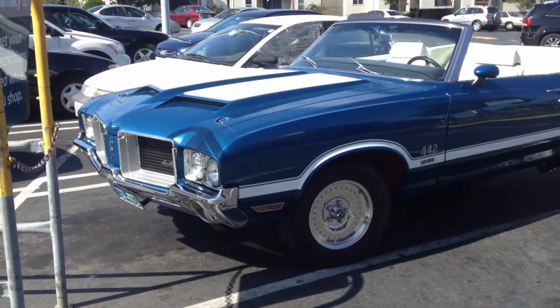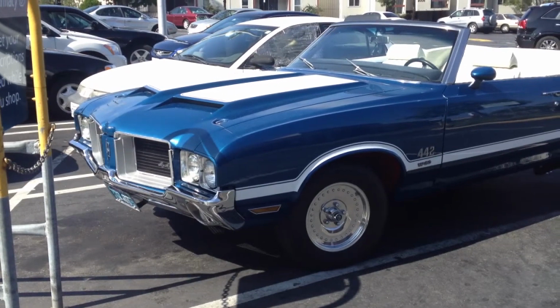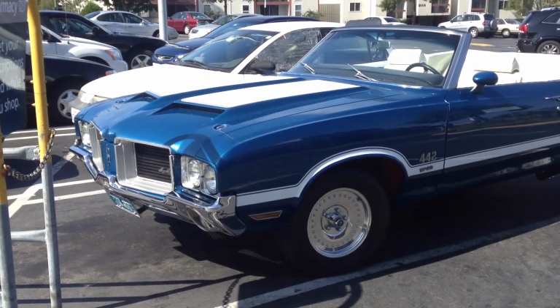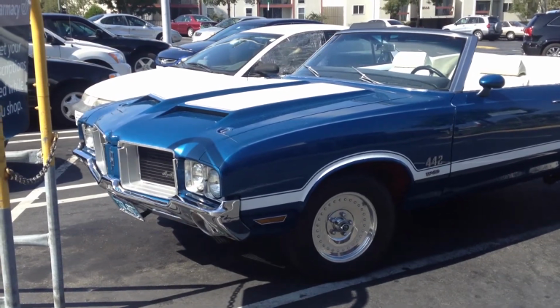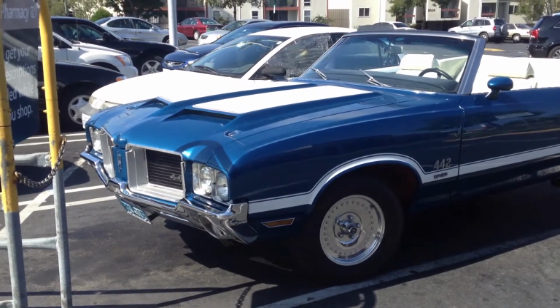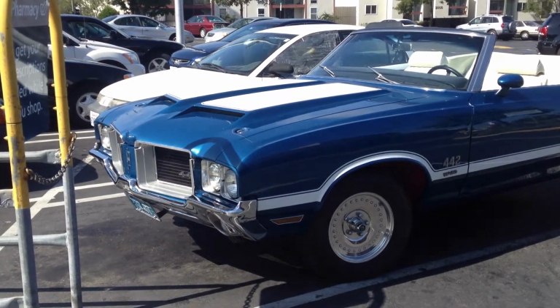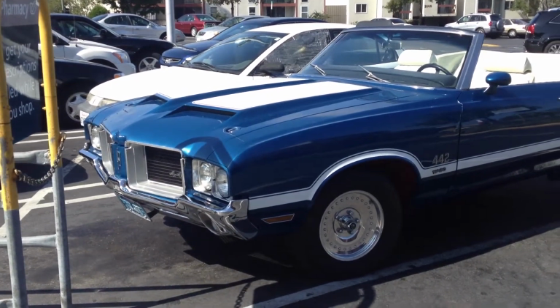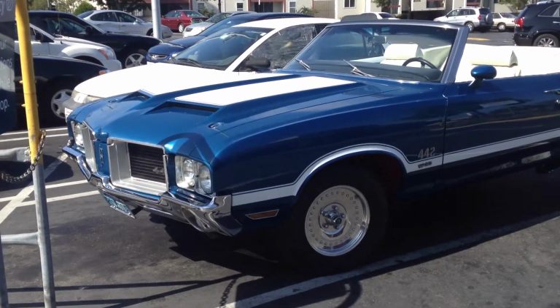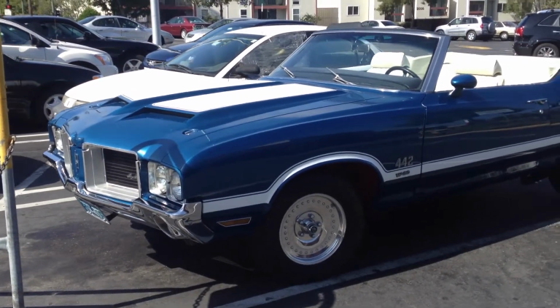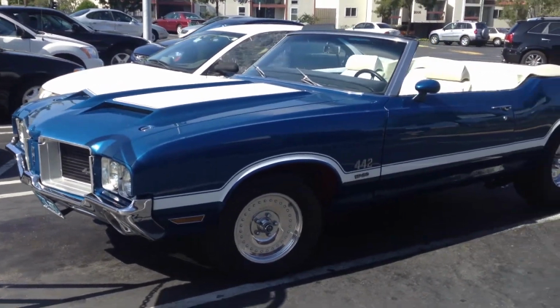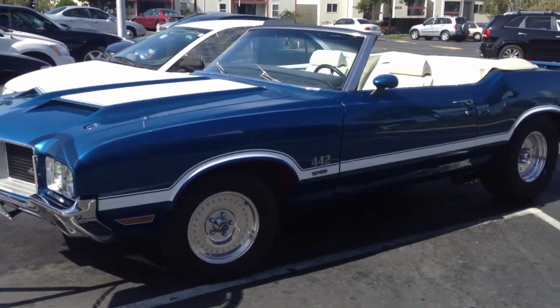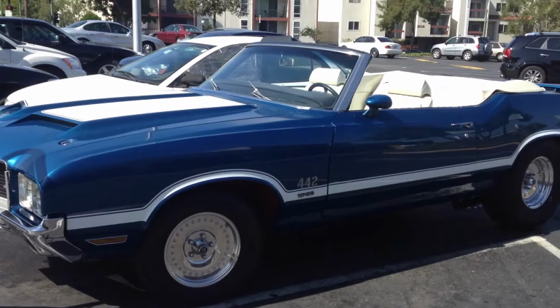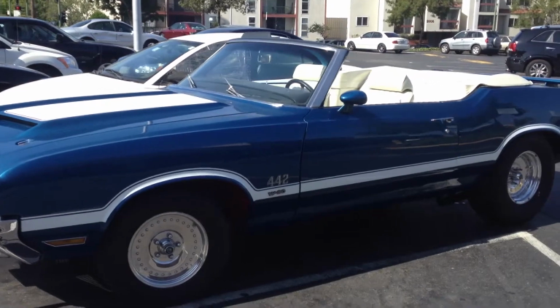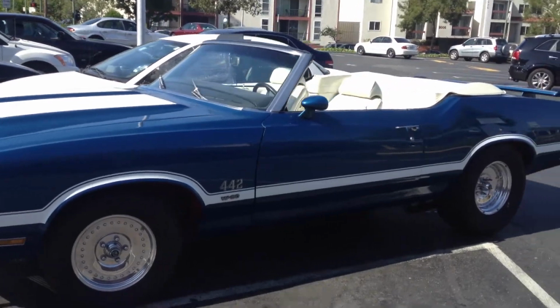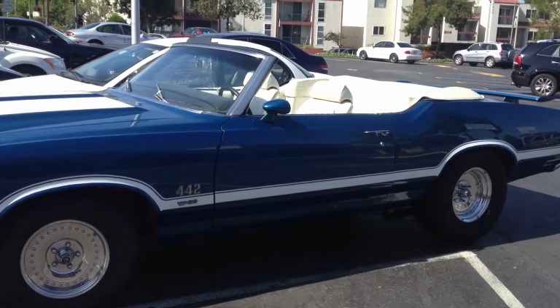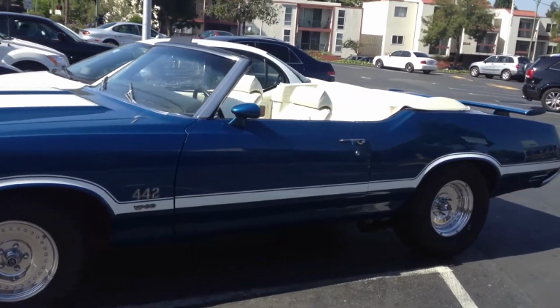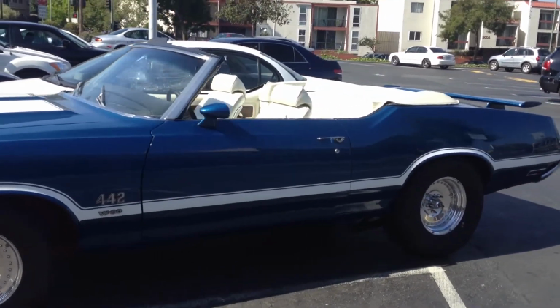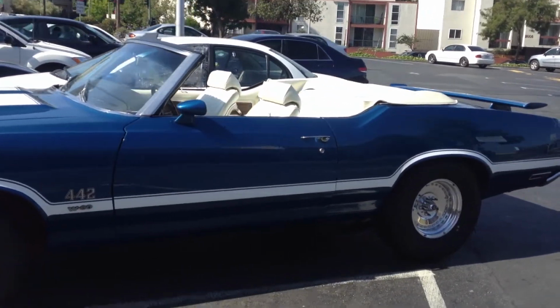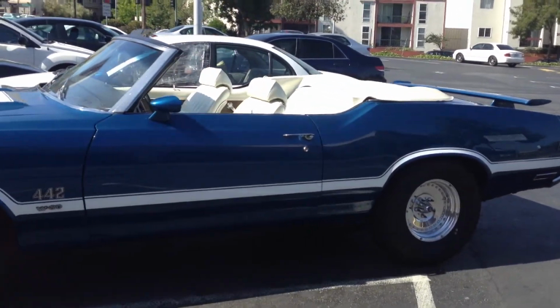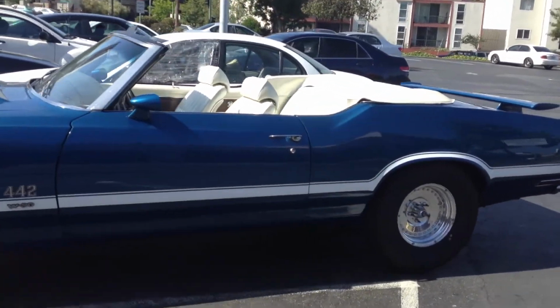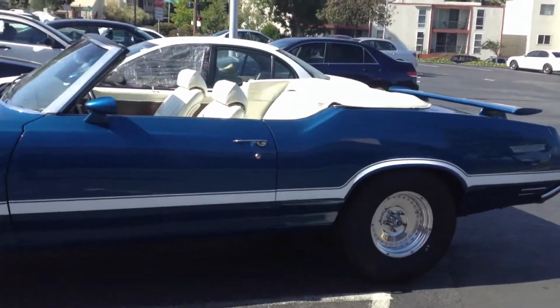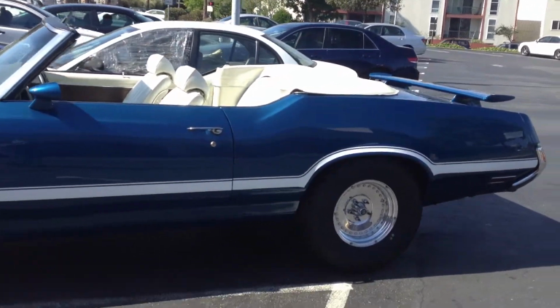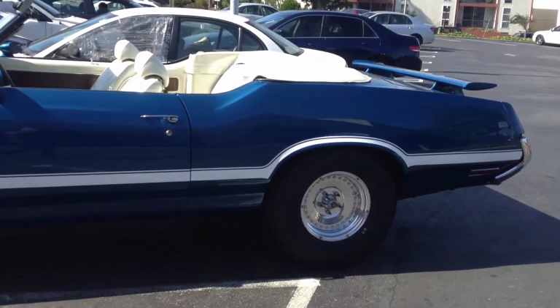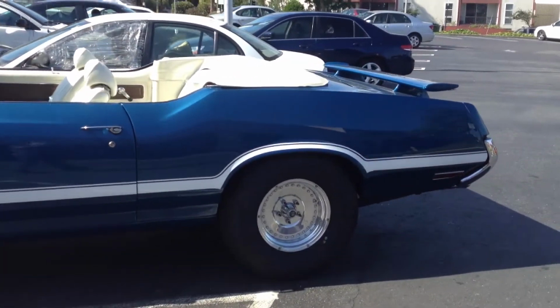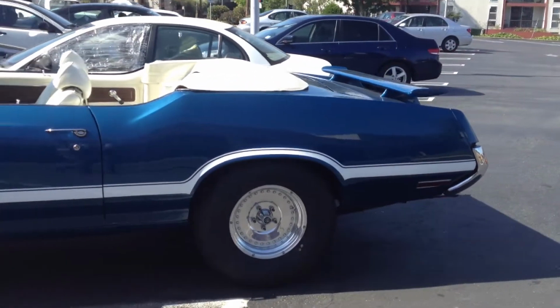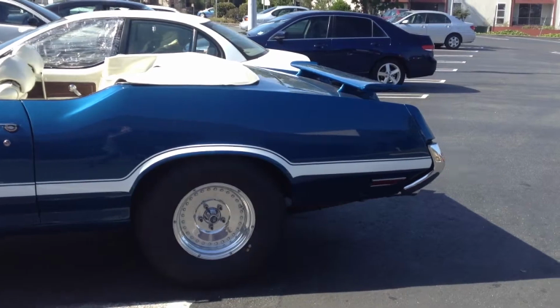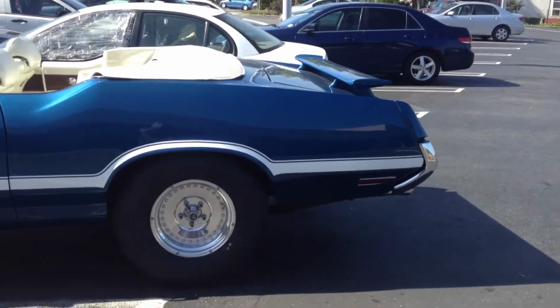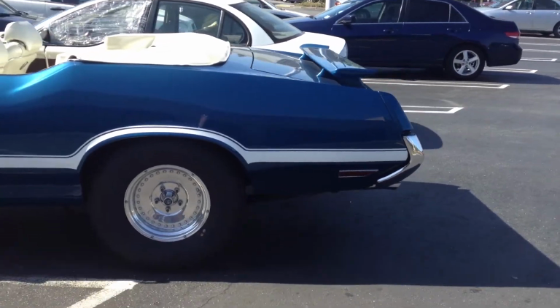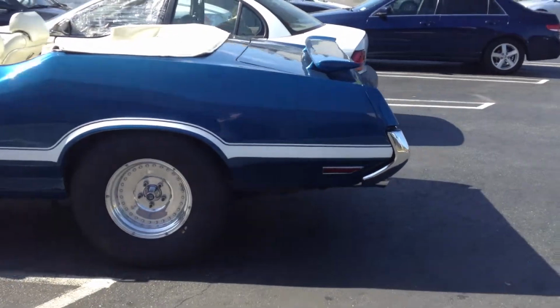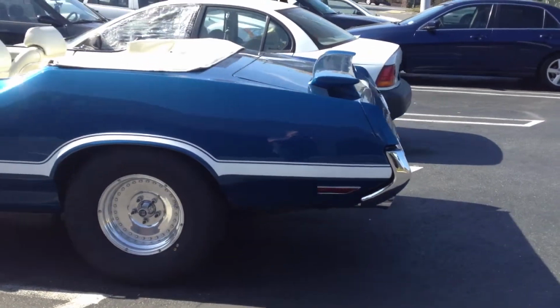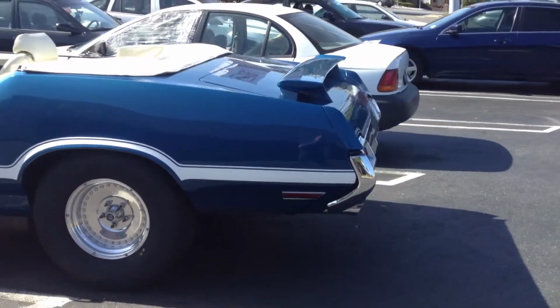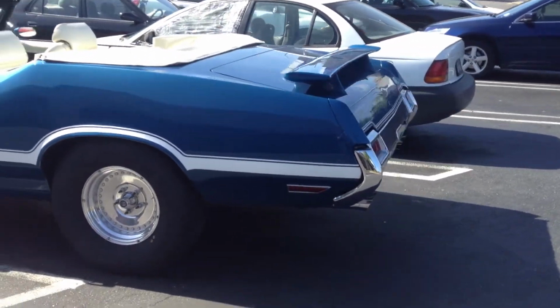Here's something you don't see every day — an Oldsmobile 442 W30 Convertible. I don't like what they did to the back end, but, you know, whatcha gonna do?